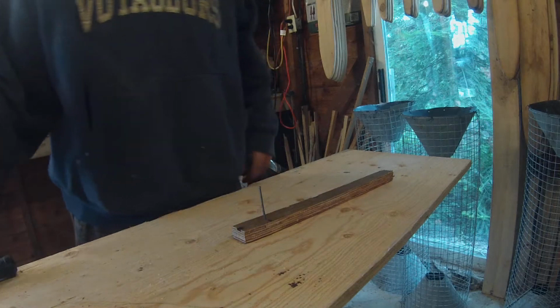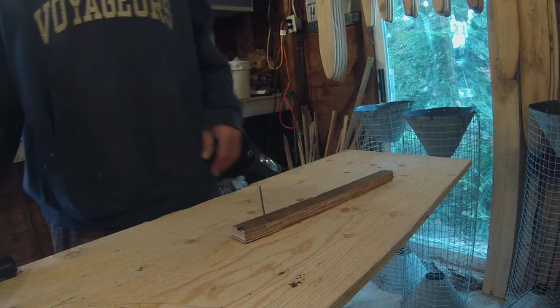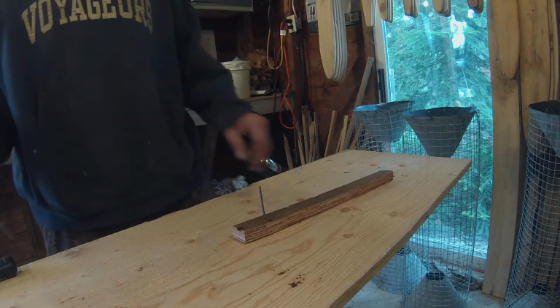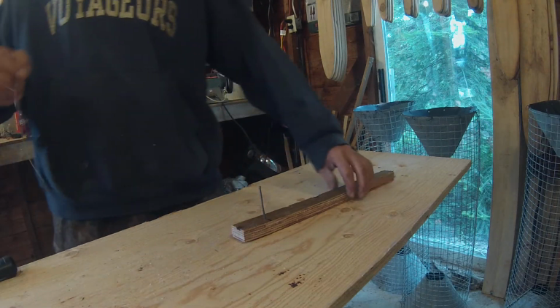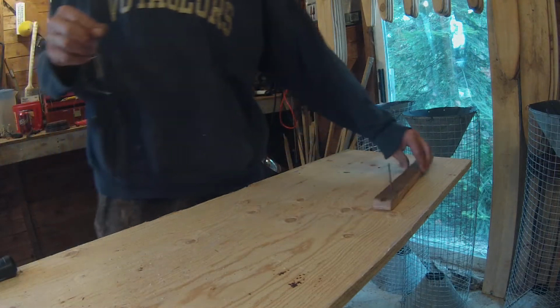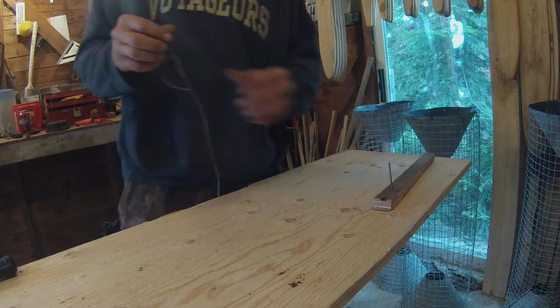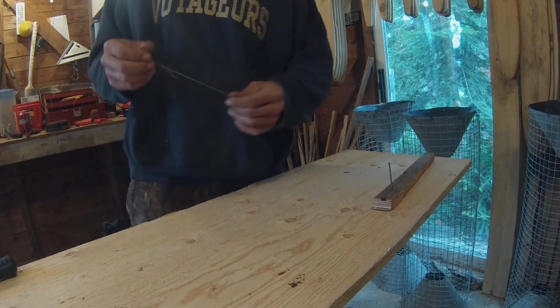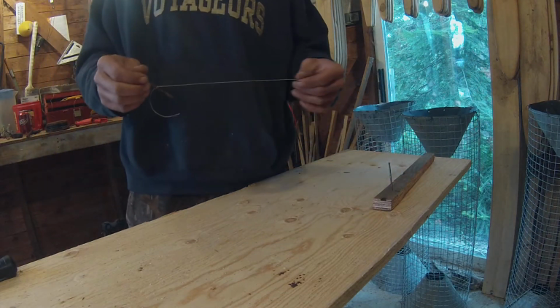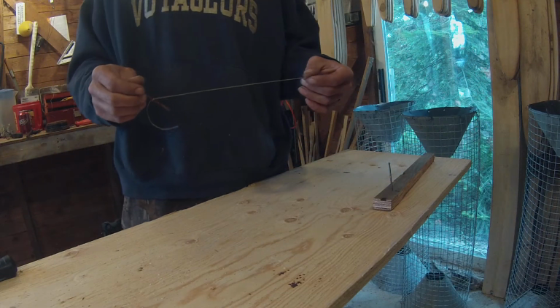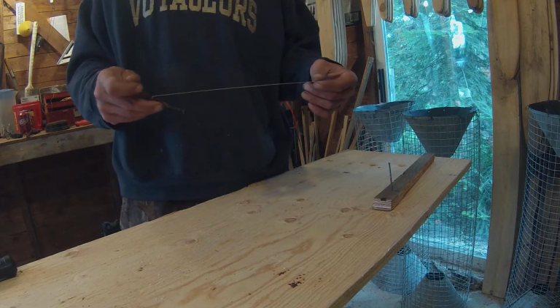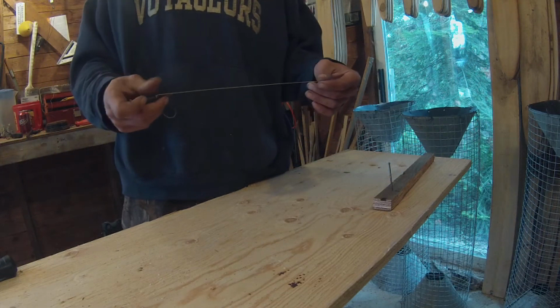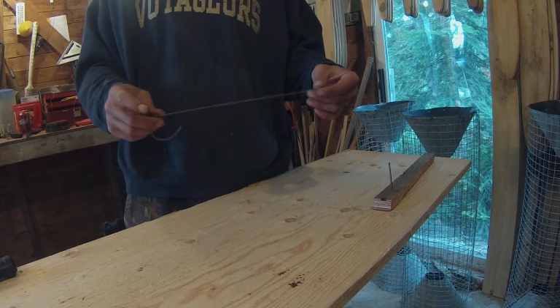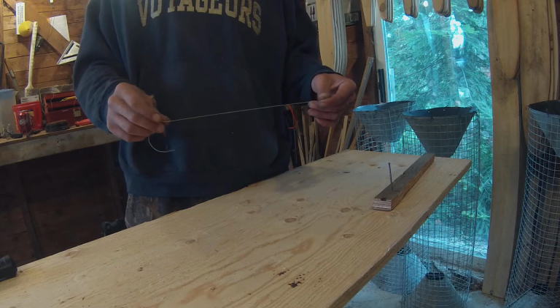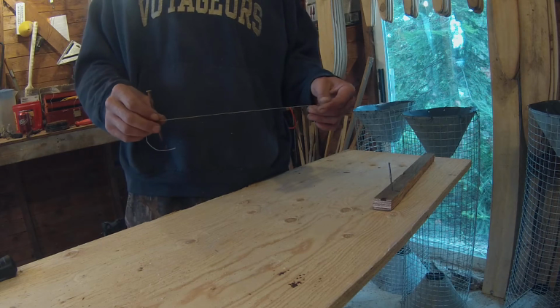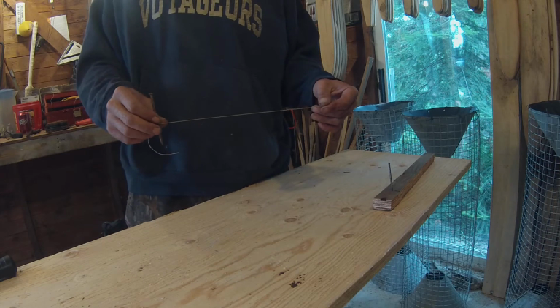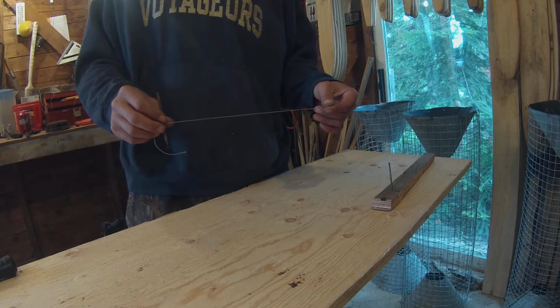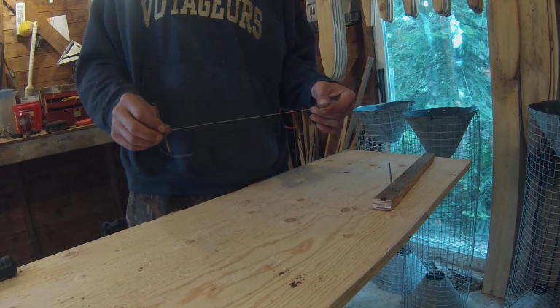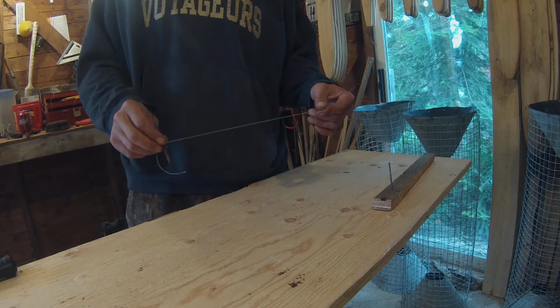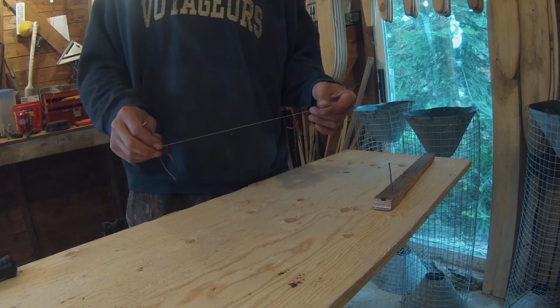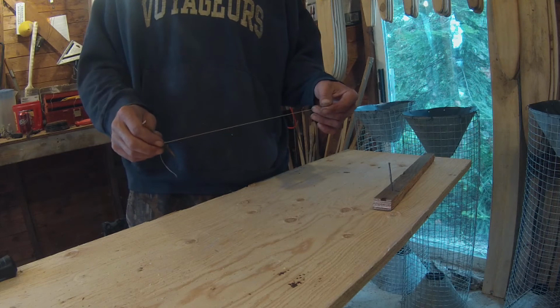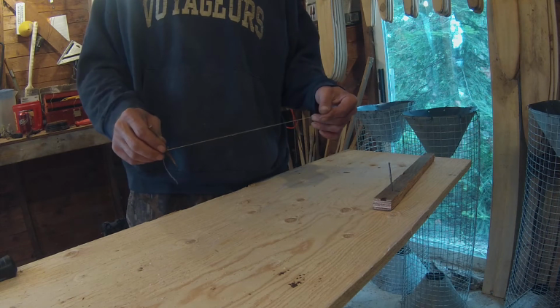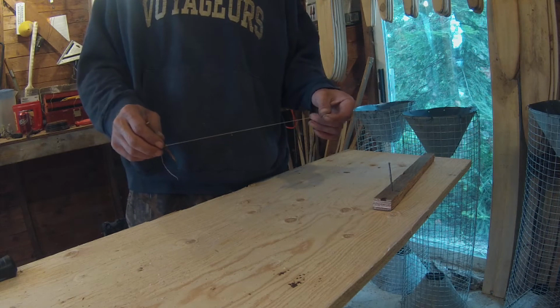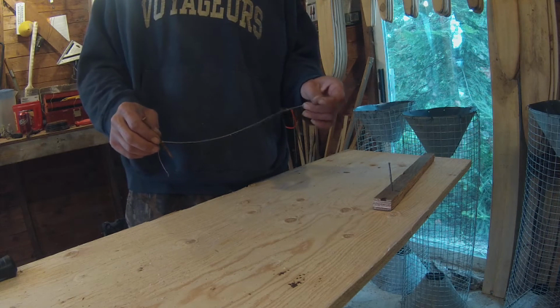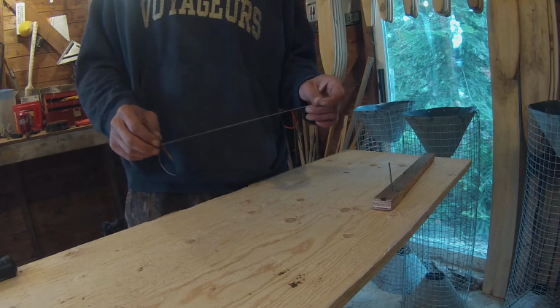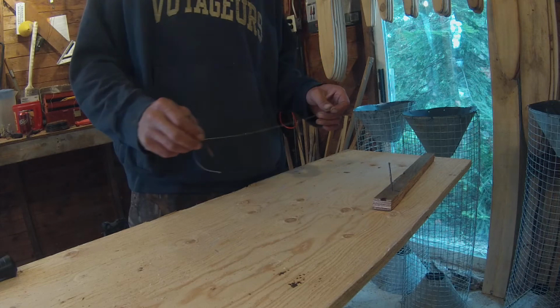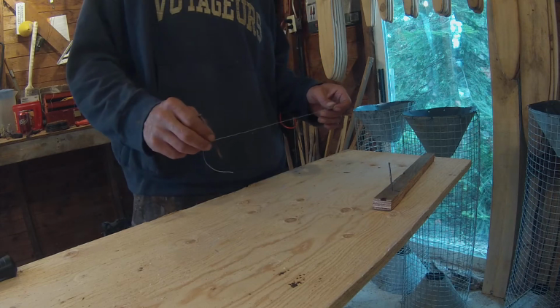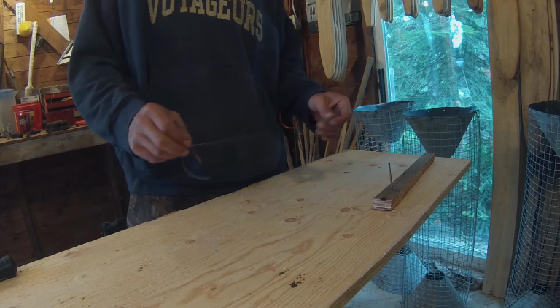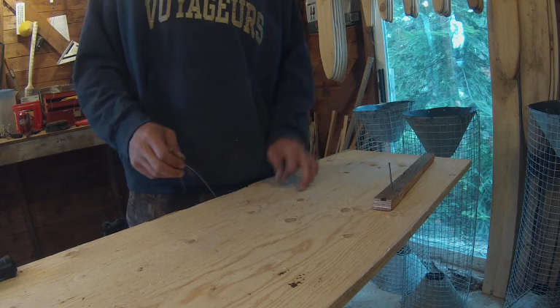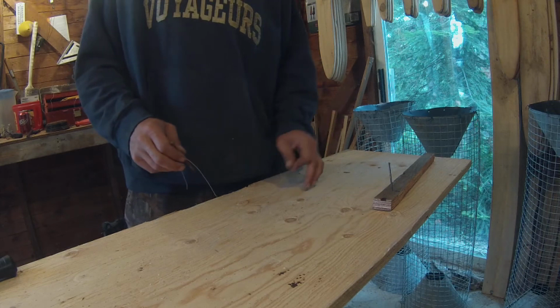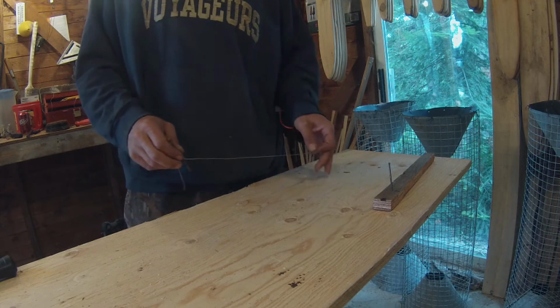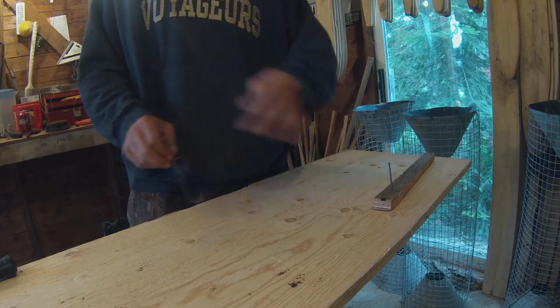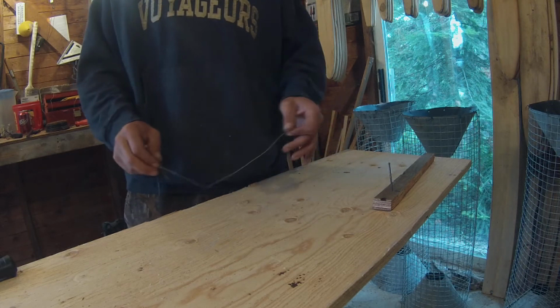Hey guys, somebody had asked me to show you how to make the funnels for the funnel traps, or the pattern for it. I don't actually have a piece of tin right now so I'm gonna have to use this plywood just to show you how to make the pattern.